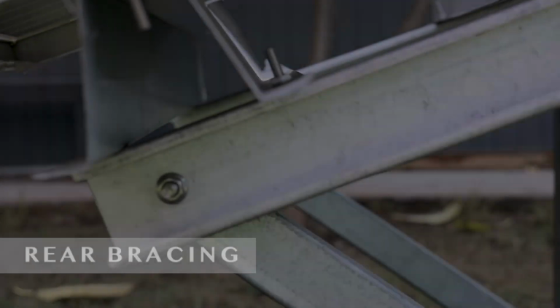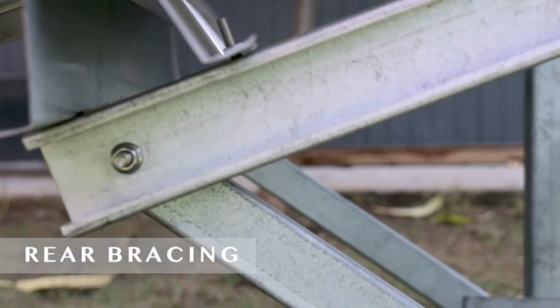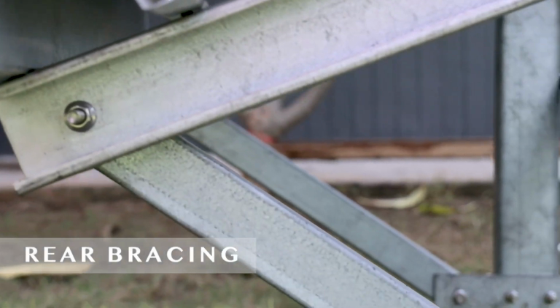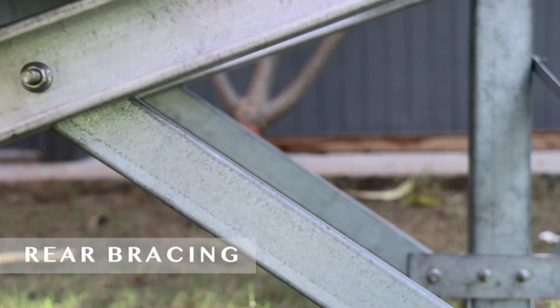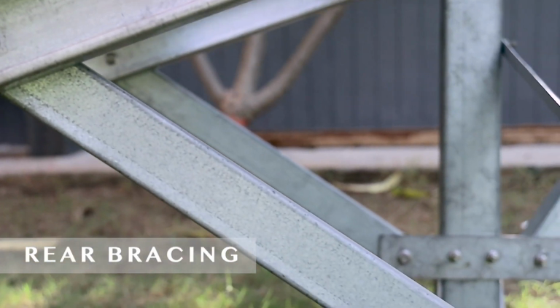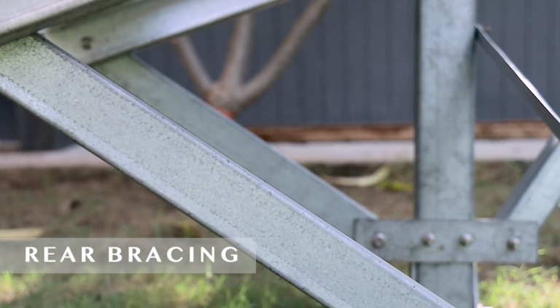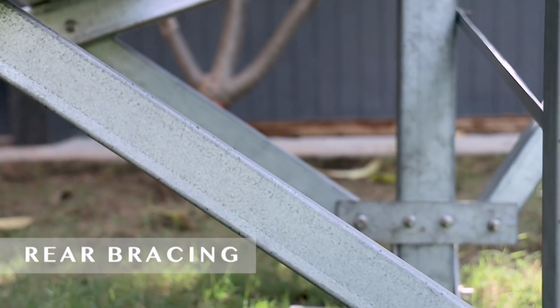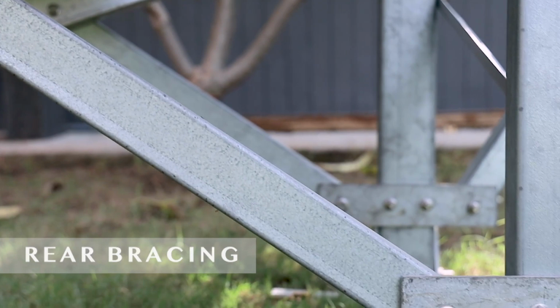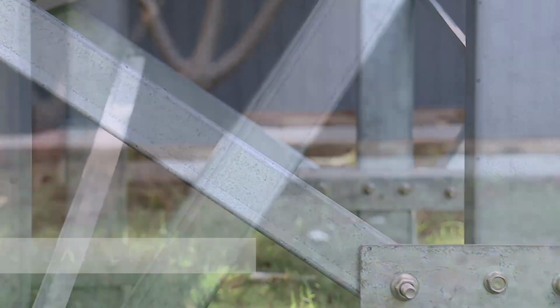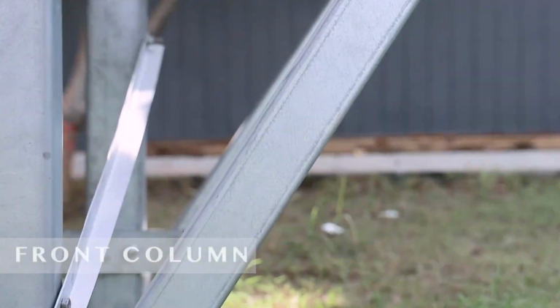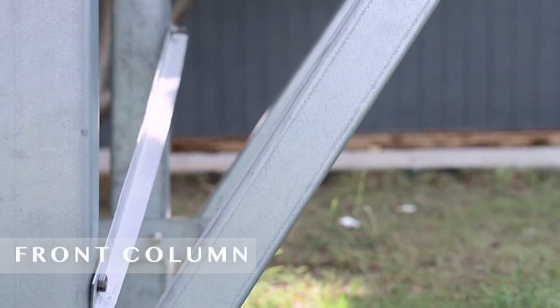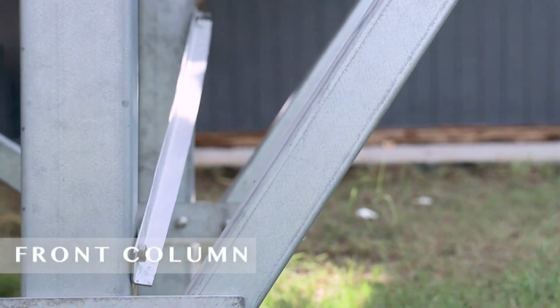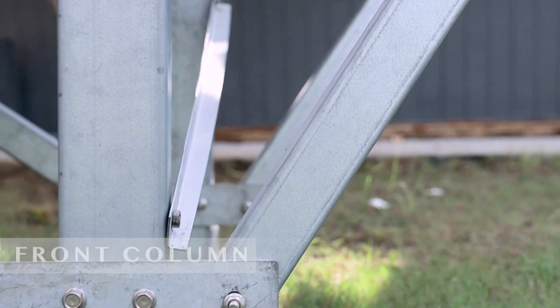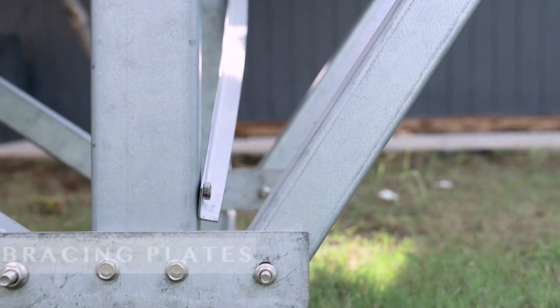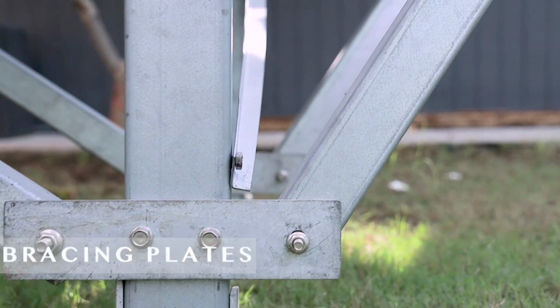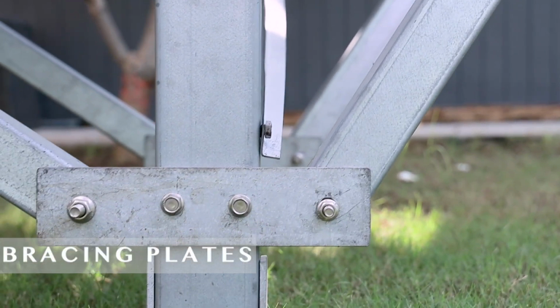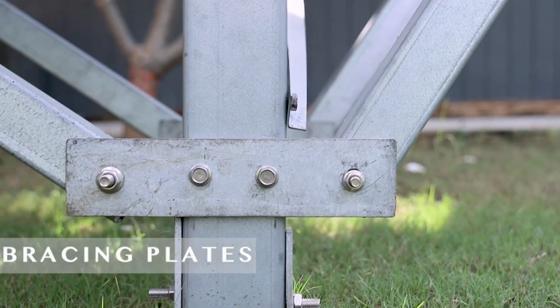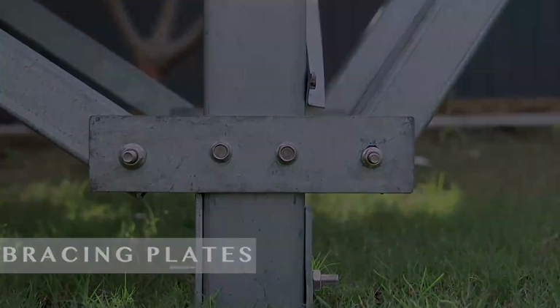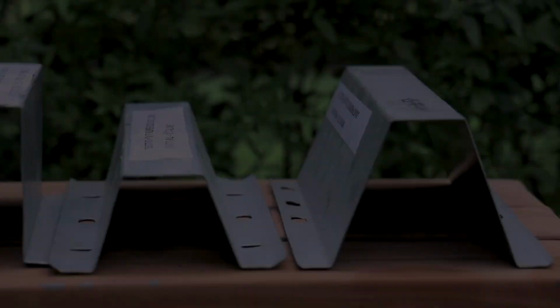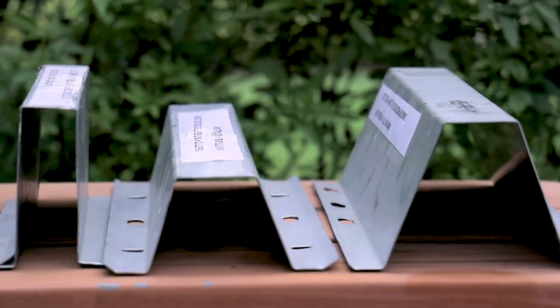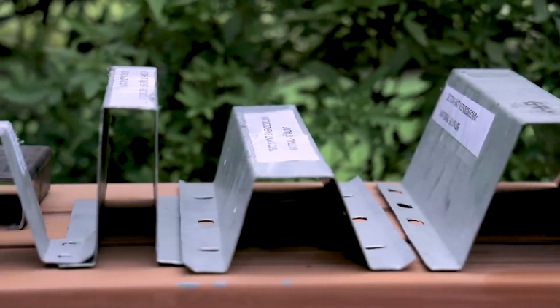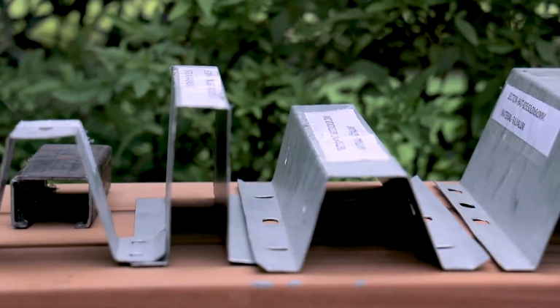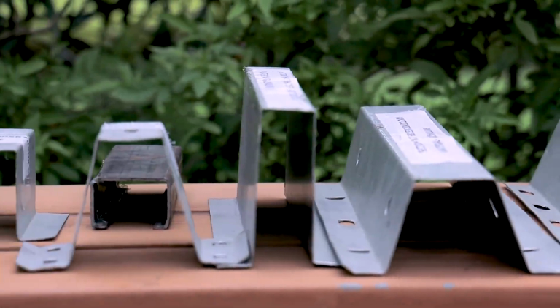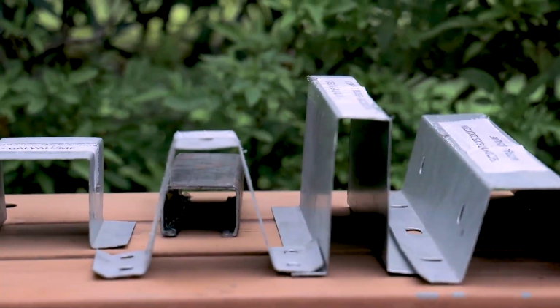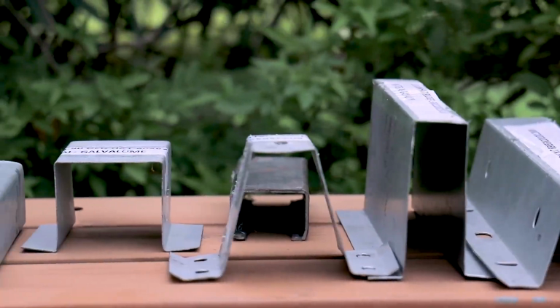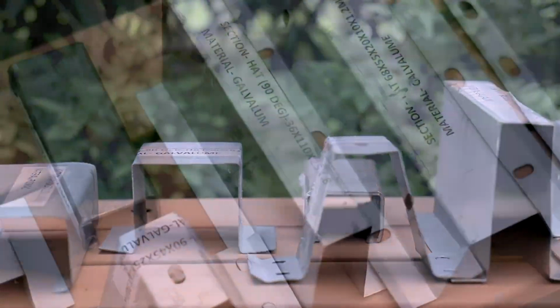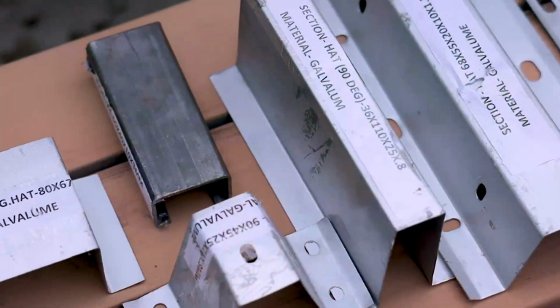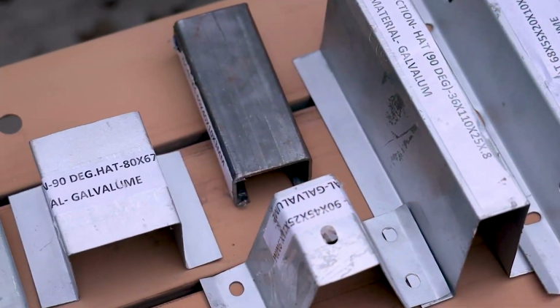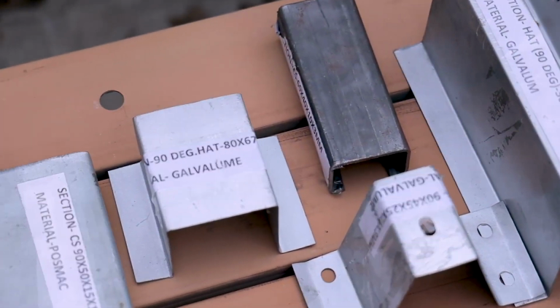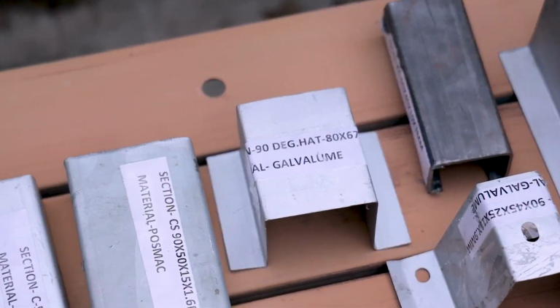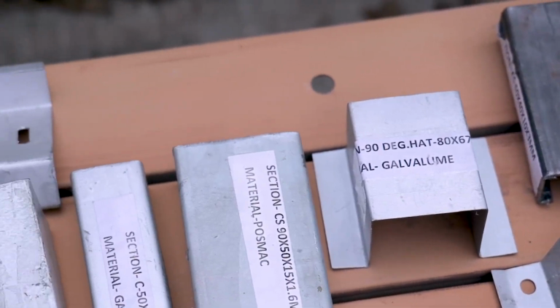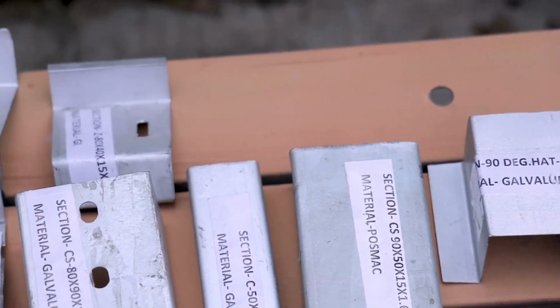Rafters are given support by bracing plates, rear and front. They are connected with columns with the use of bracing plates. On these hat-shaped perlins, modules are mounted.